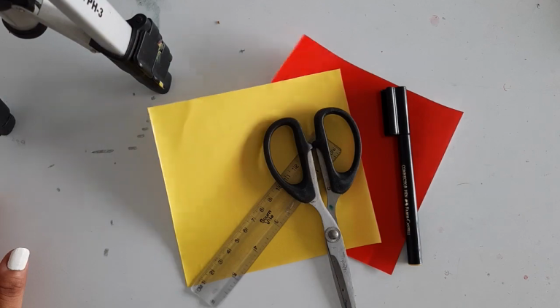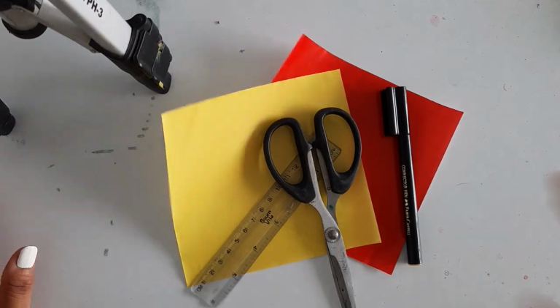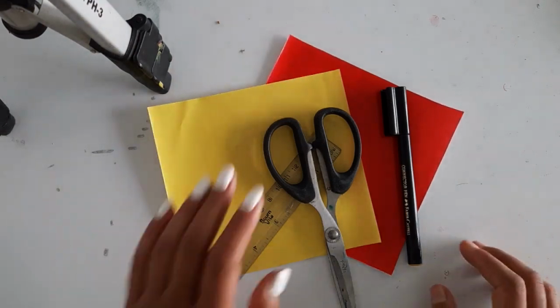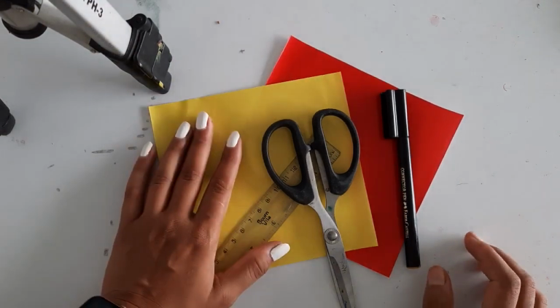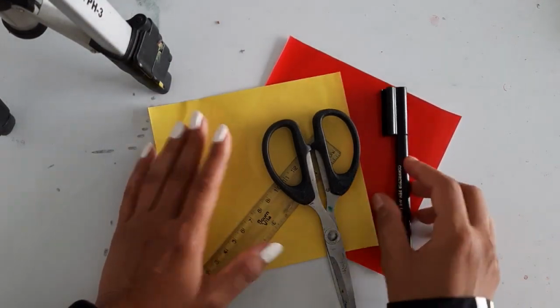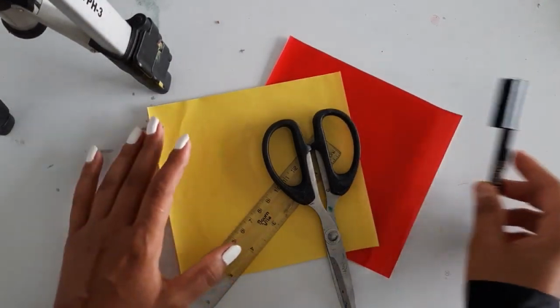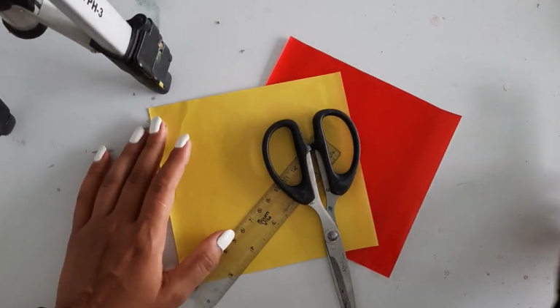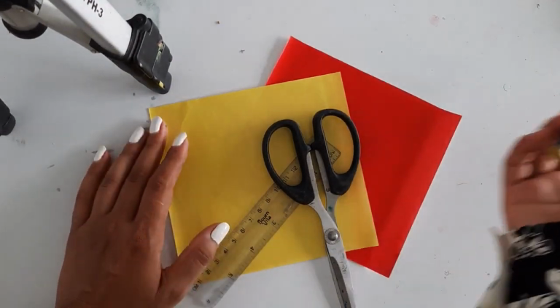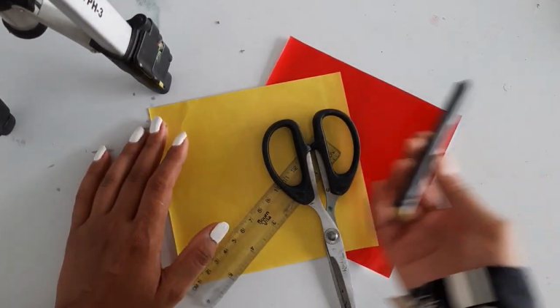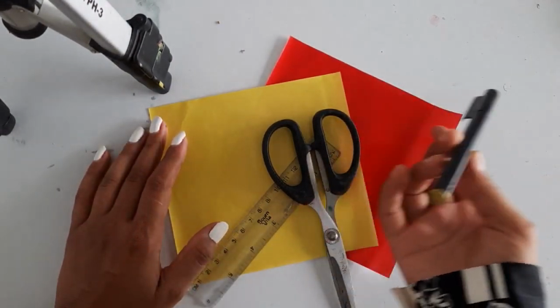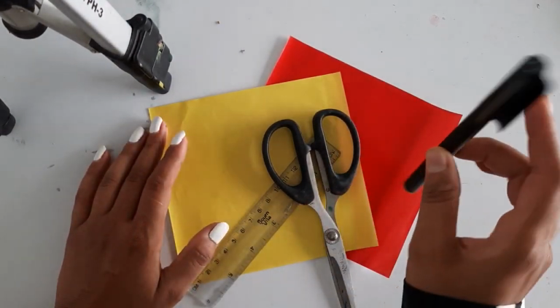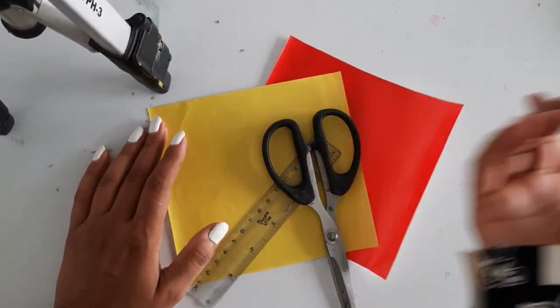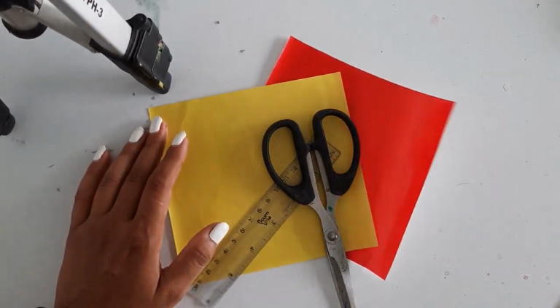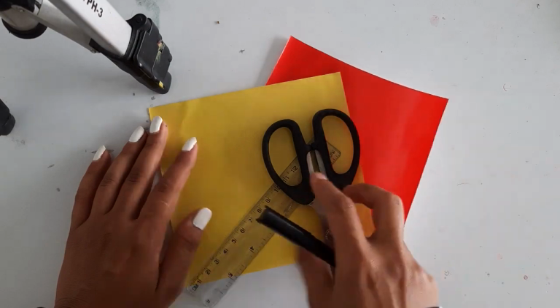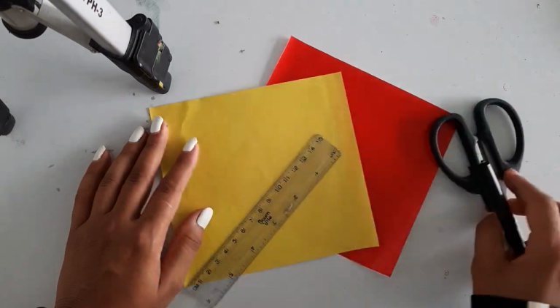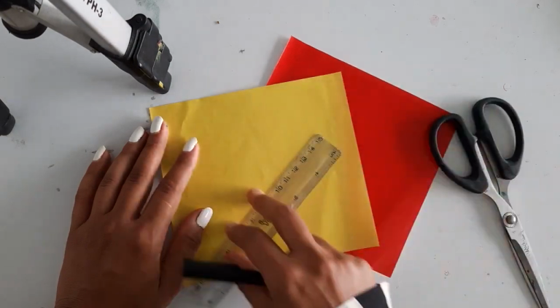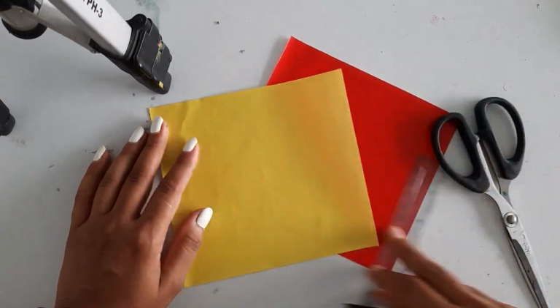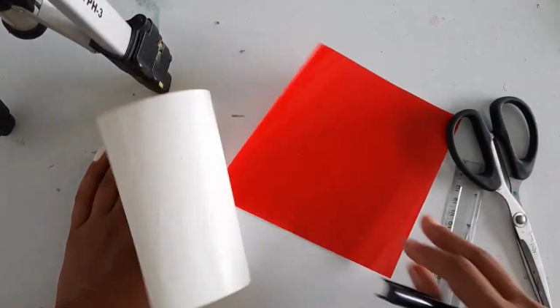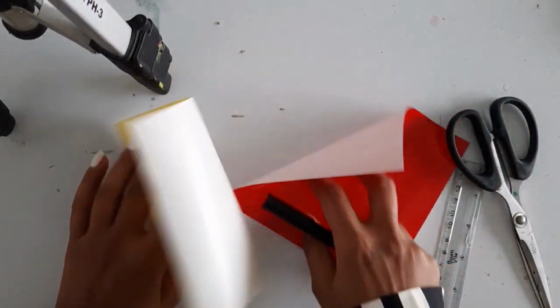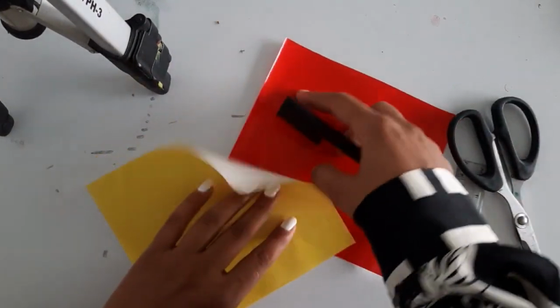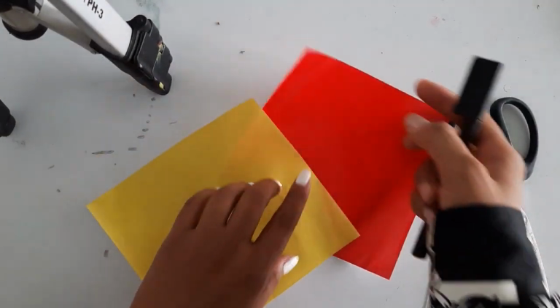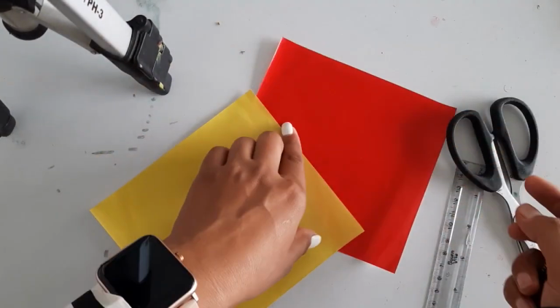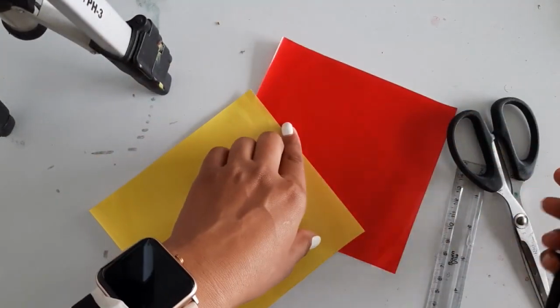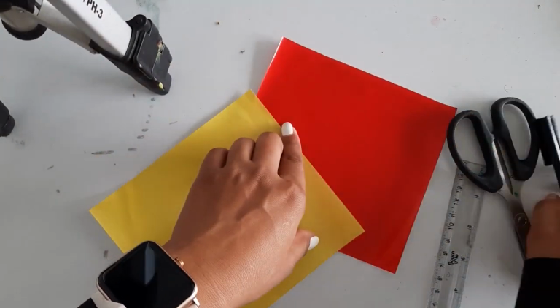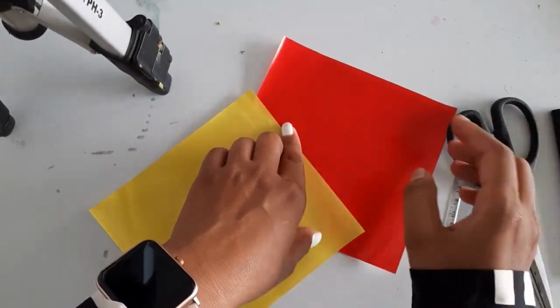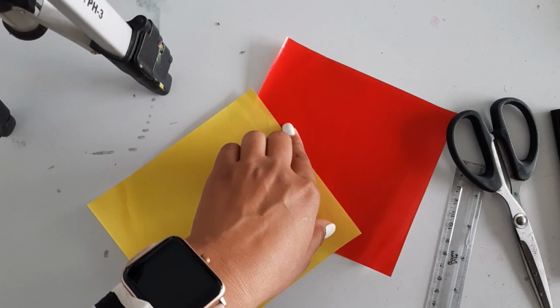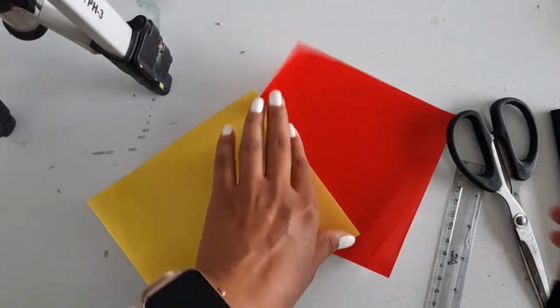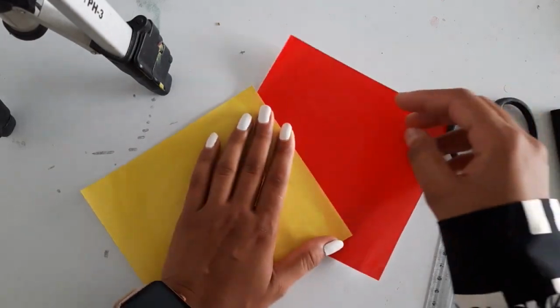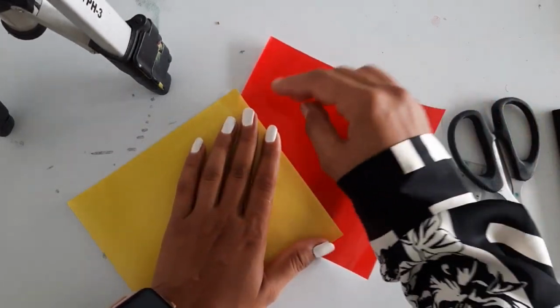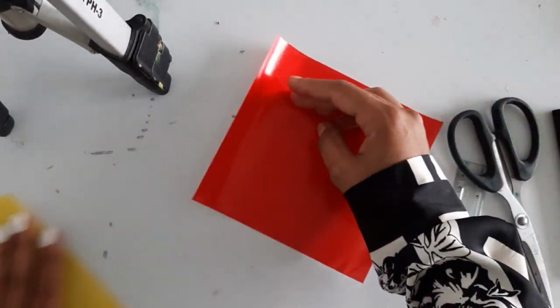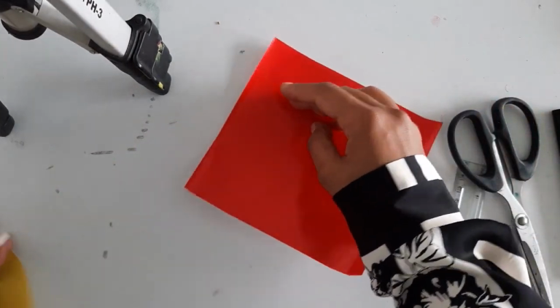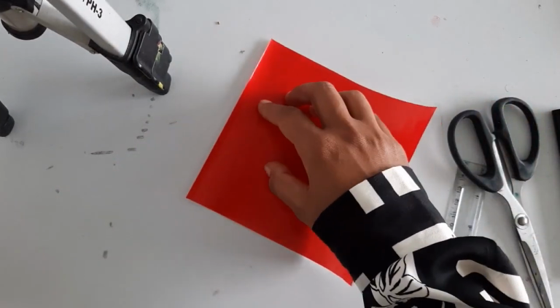Hello everyone. In today's class we will learn how to make a pinwheel. We required a sketch pen or a pencil, scissor, scale, and origami paper. You can take any two colors different from each other. Let's just start with the red, the brighter one.